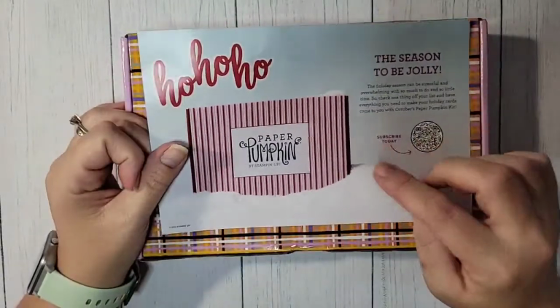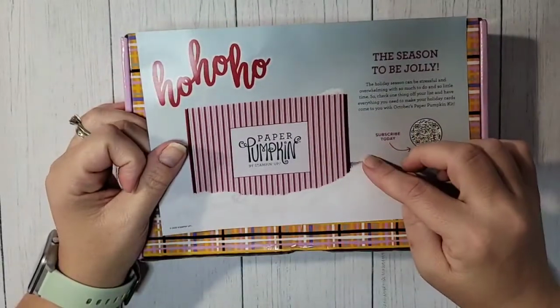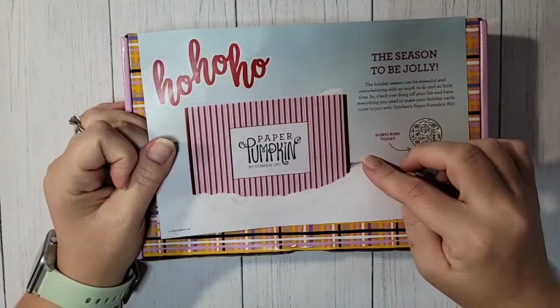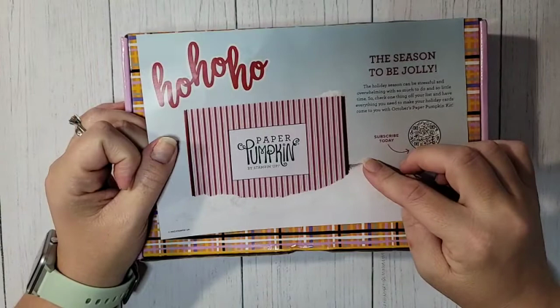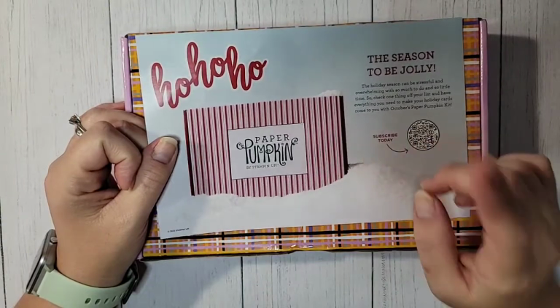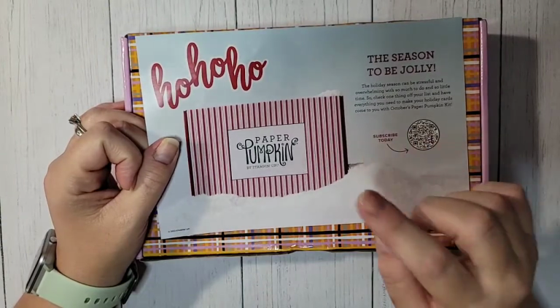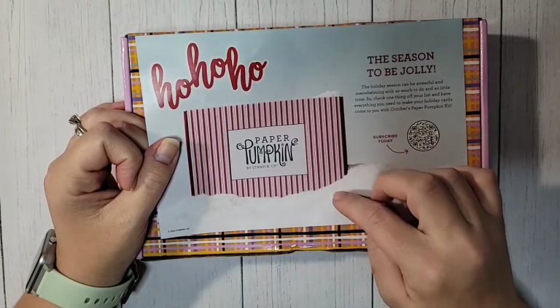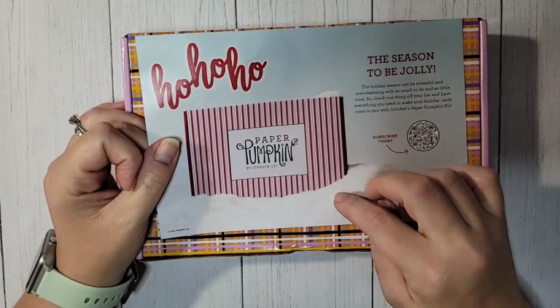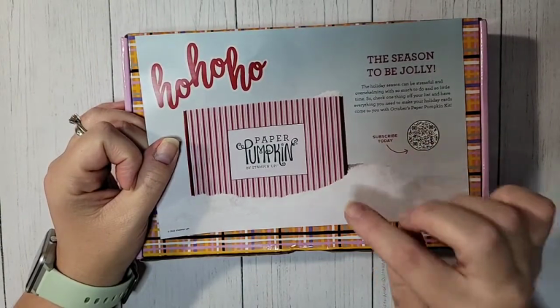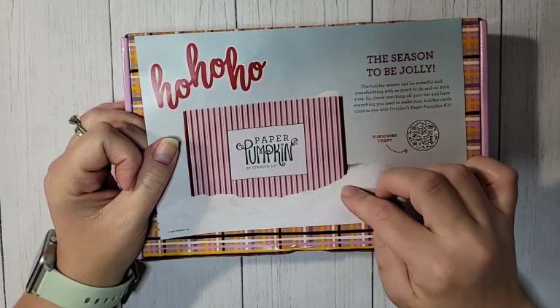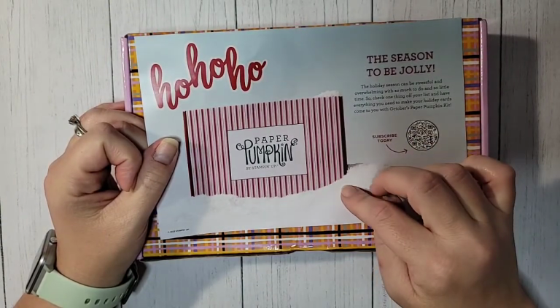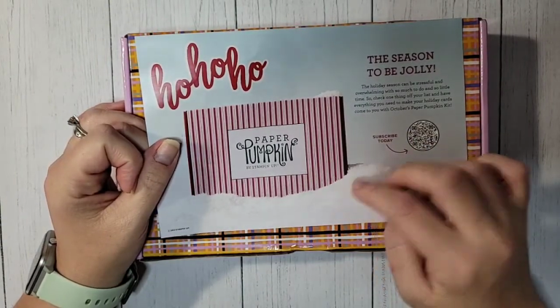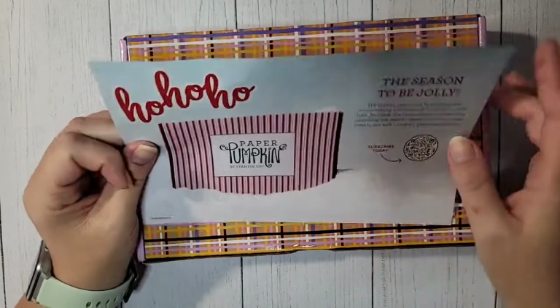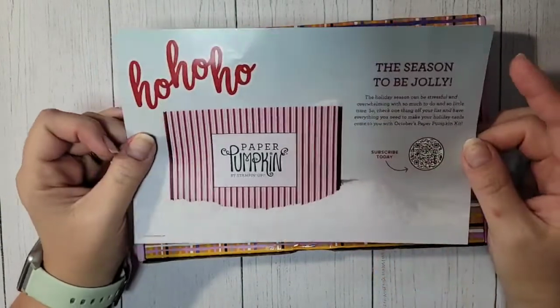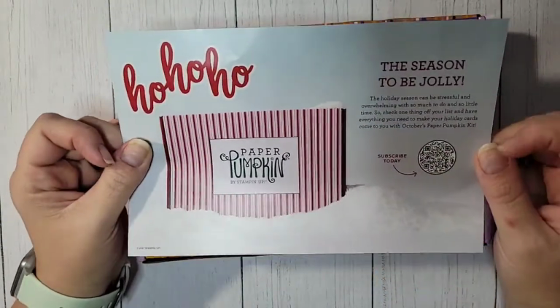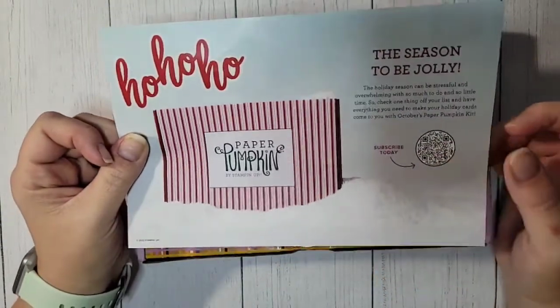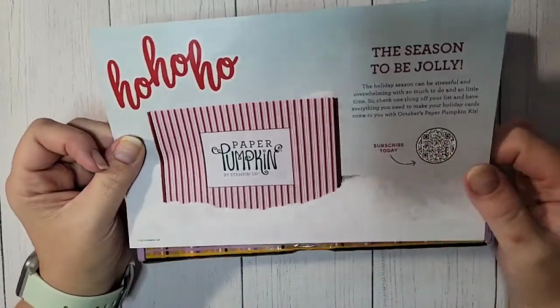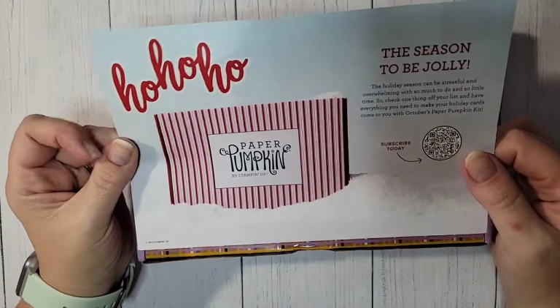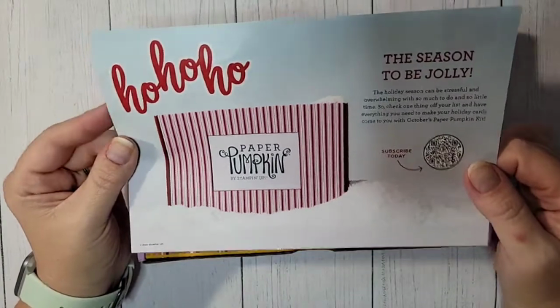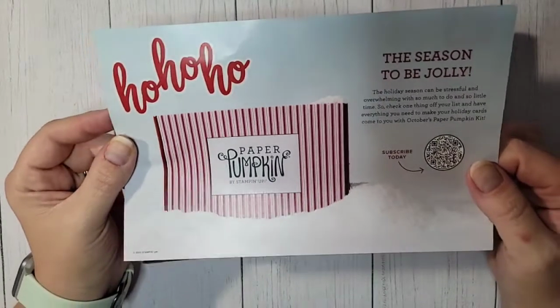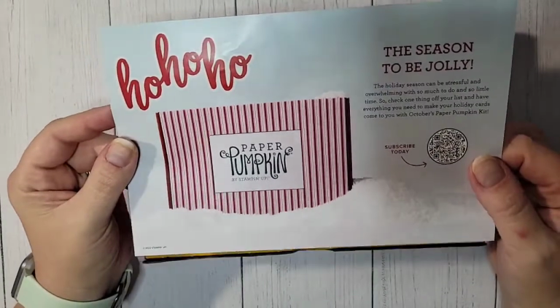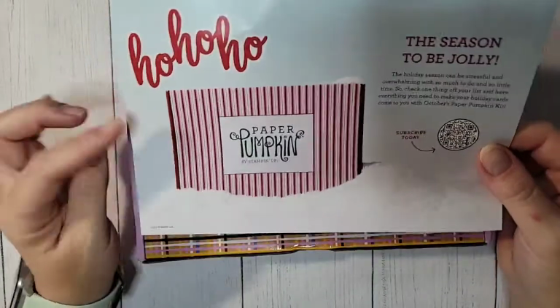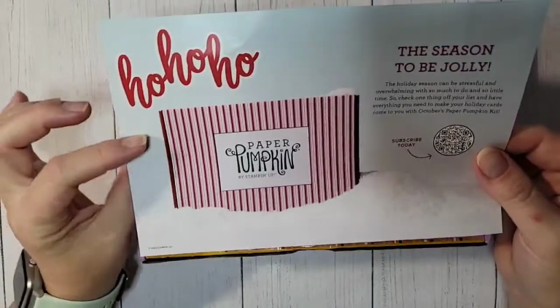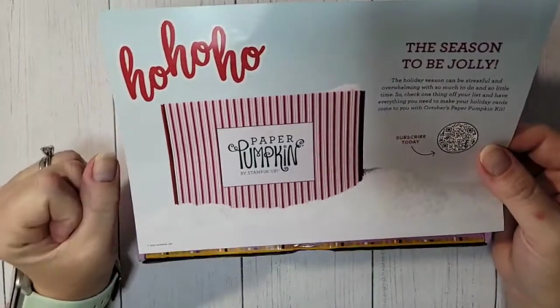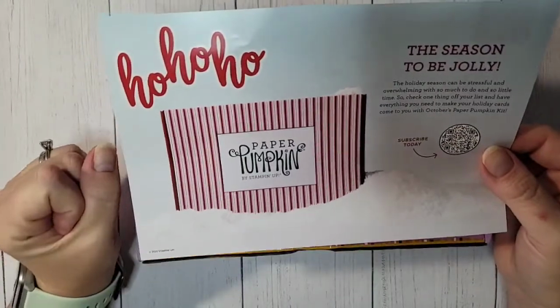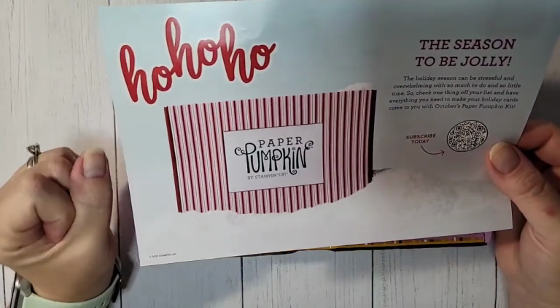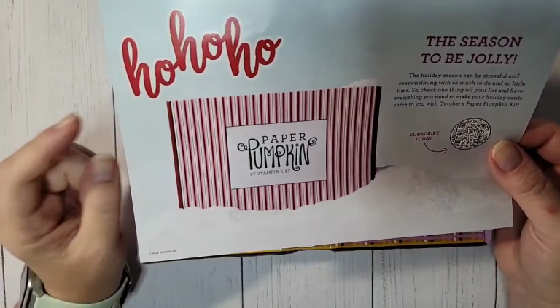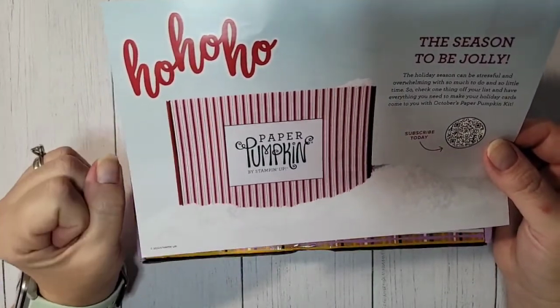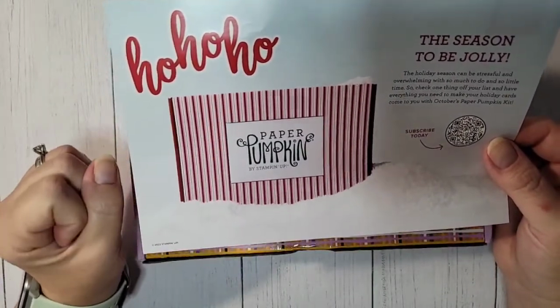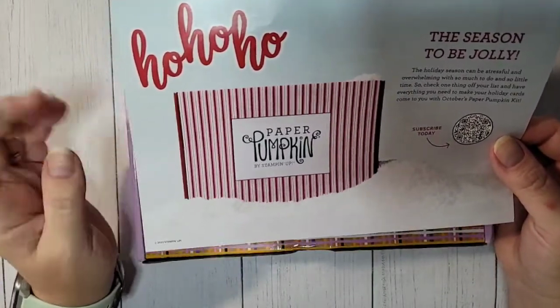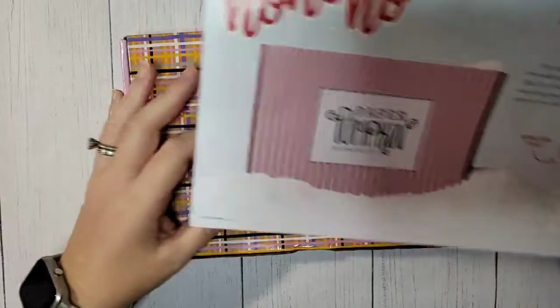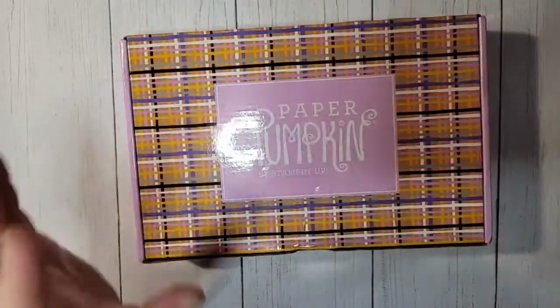If you want October's Paper Pumpkin, make sure that you subscribe by October 10th. It's going to be Christmas themed, it's going to be adorable, and it's going to come in this adorable box. So if you want October's Paper Pumpkin, make sure you subscribe.